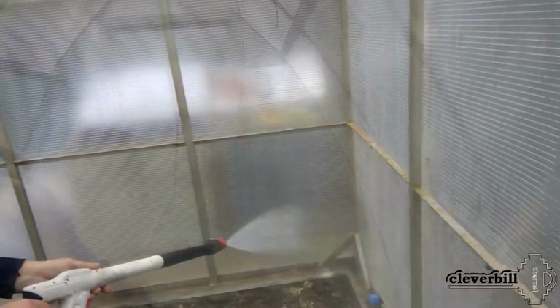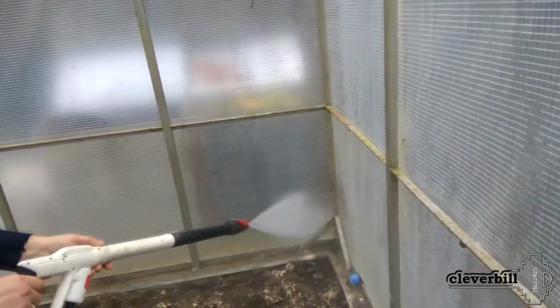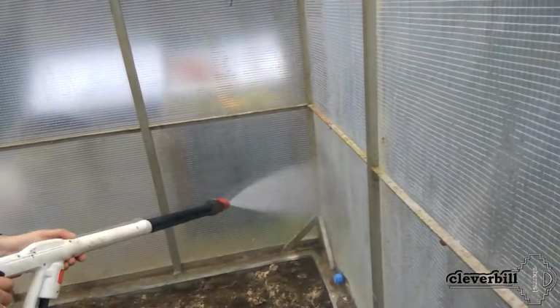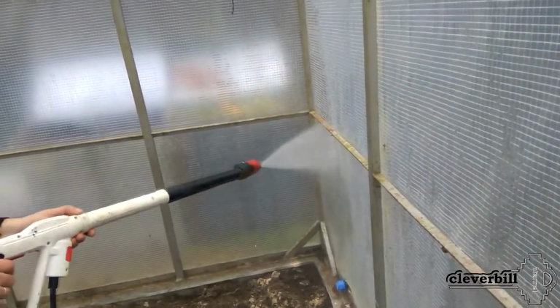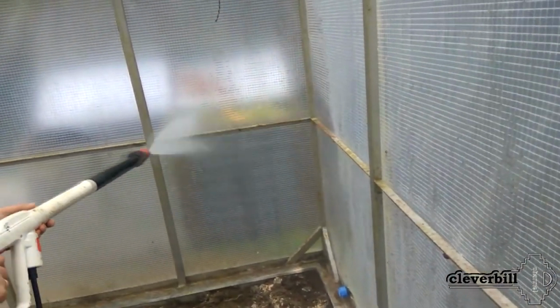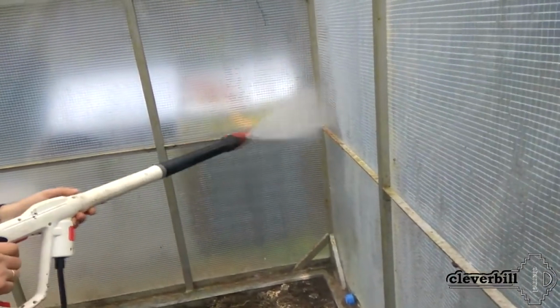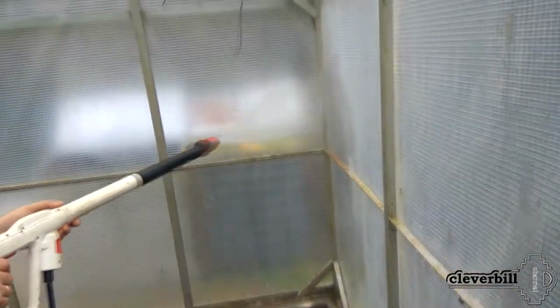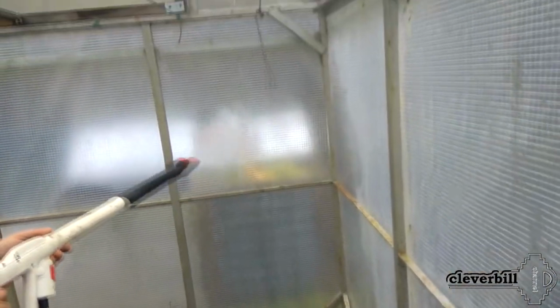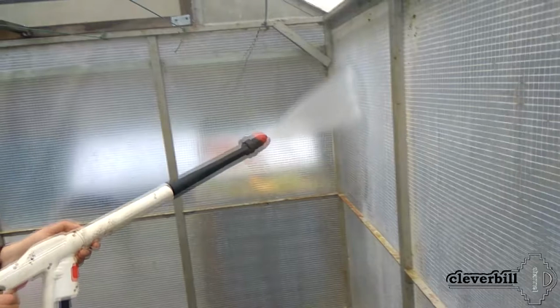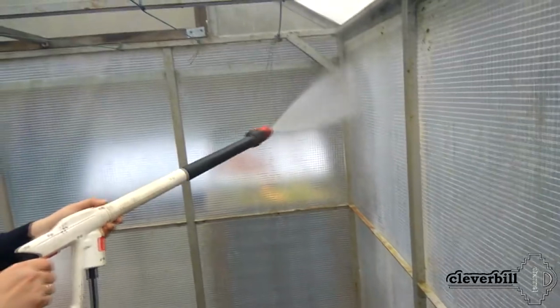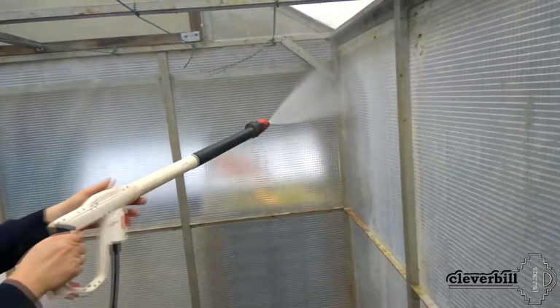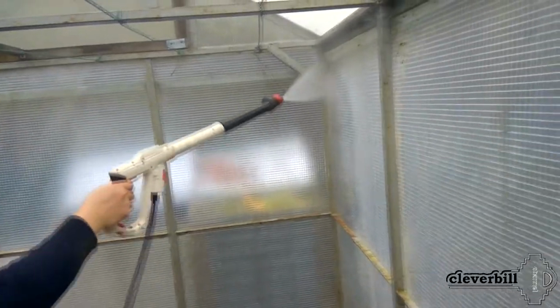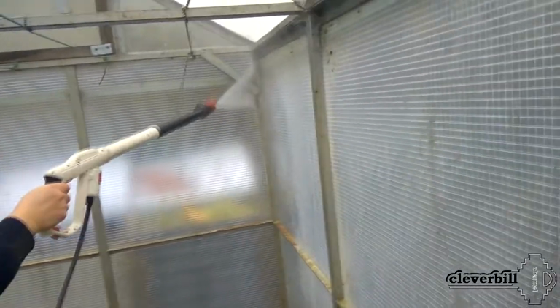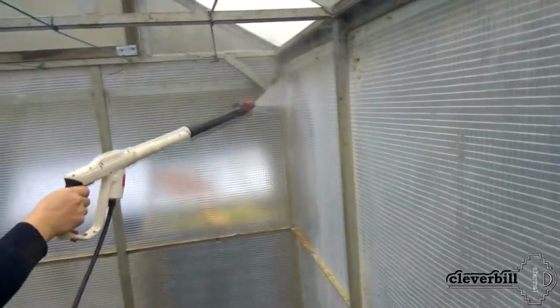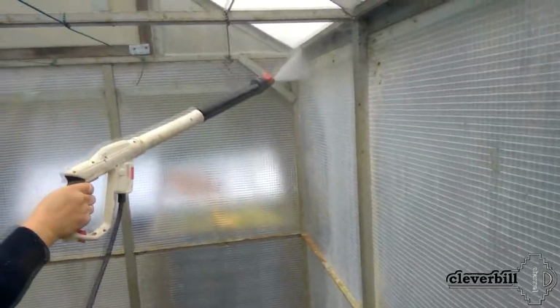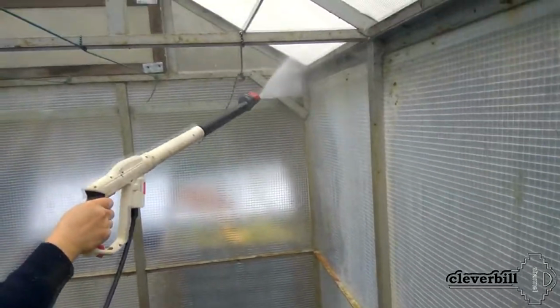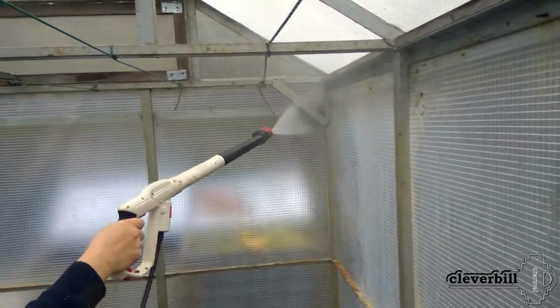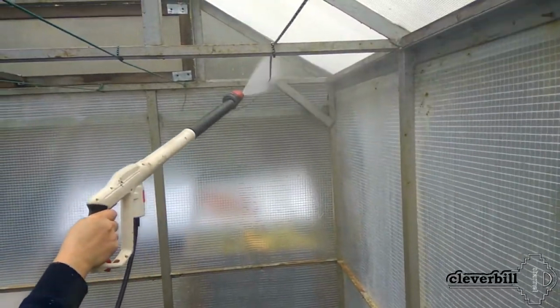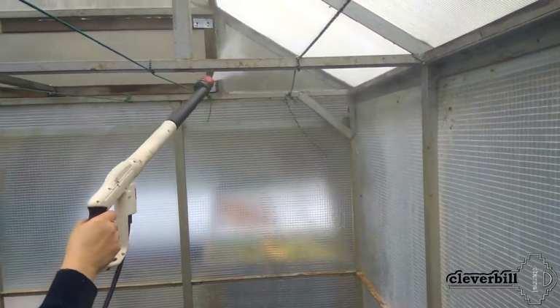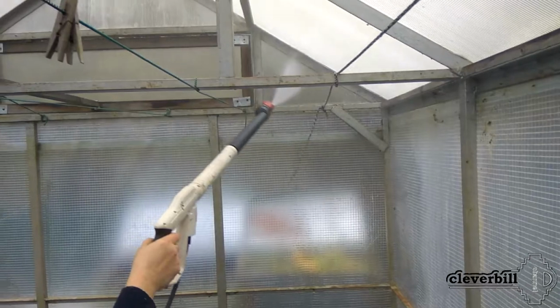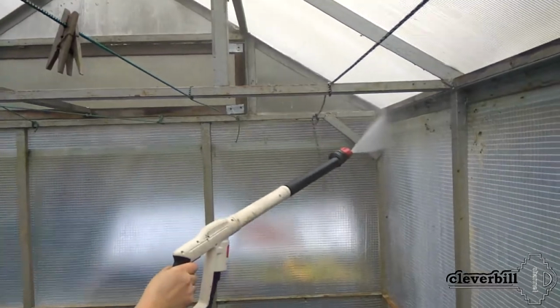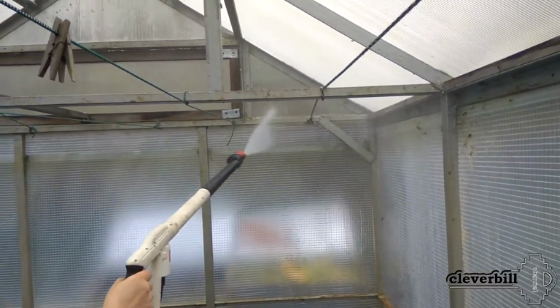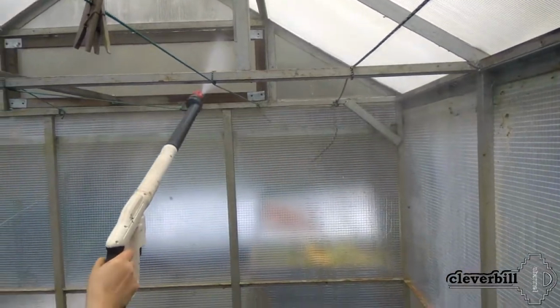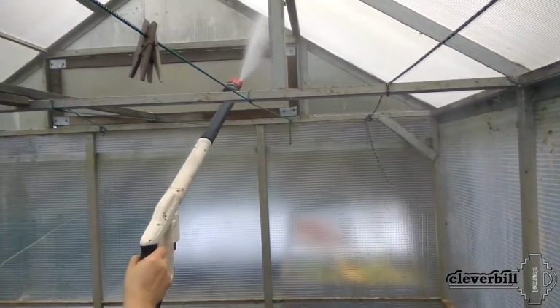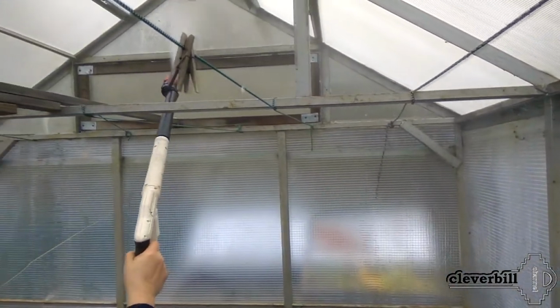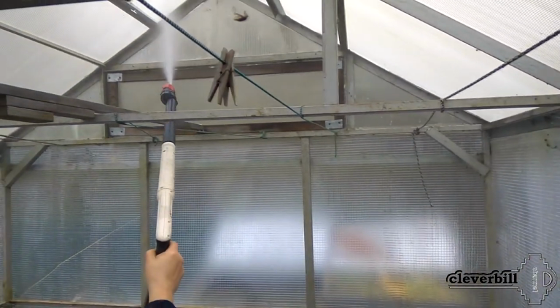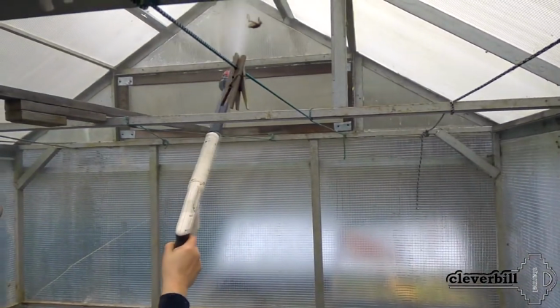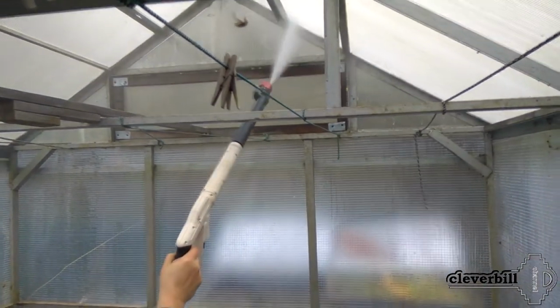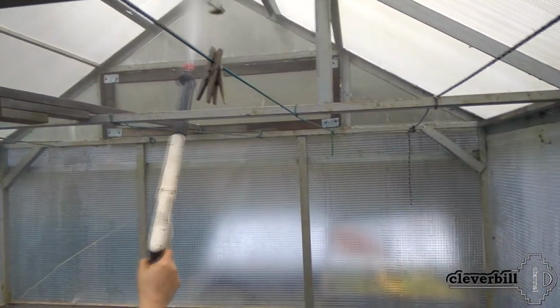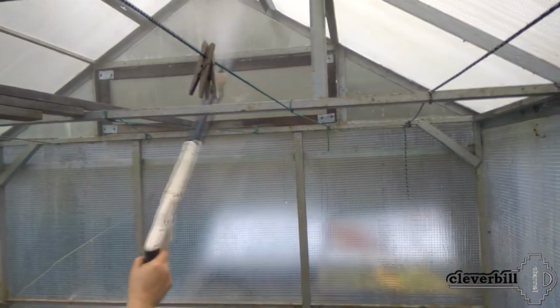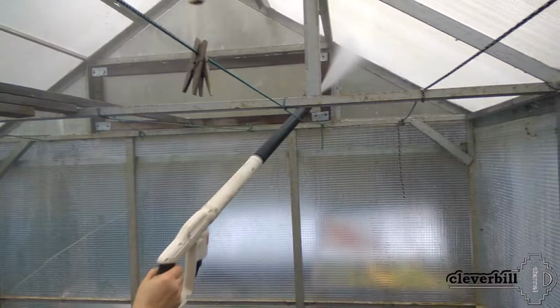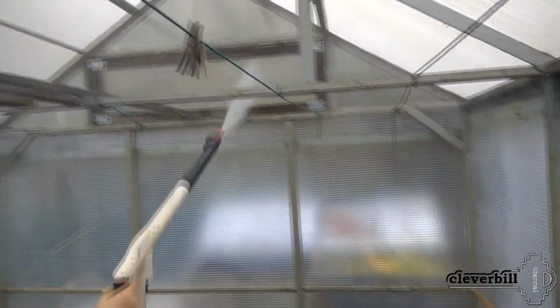The first thing to do is to wash the polycarbonate from dirt, greenery, and rot. In my case, one greenhouse is completely made of polycarbonate, and the second is combined — its walls are covered with reinforced polyethylene, and the roof is covered with cellular polycarbonate.